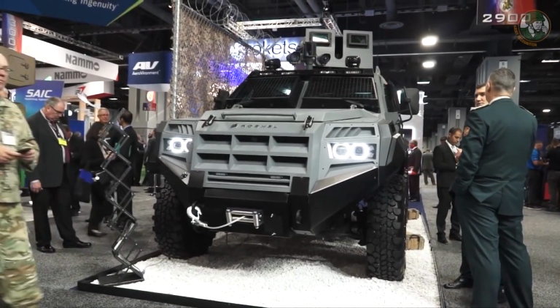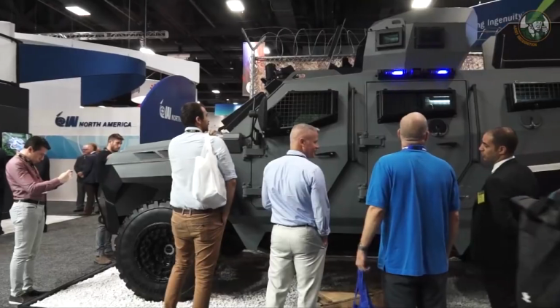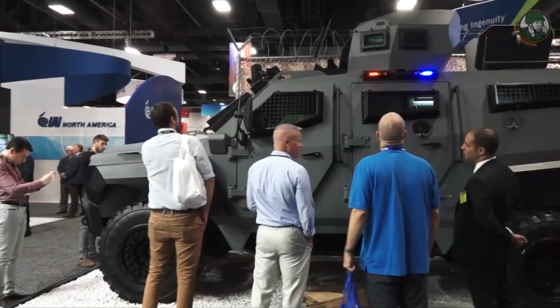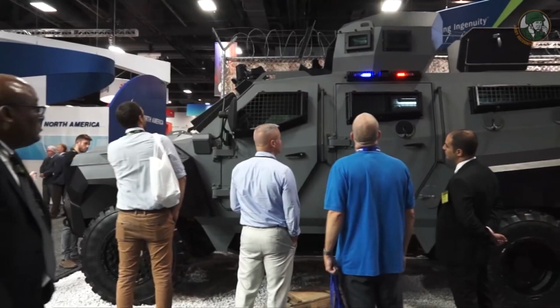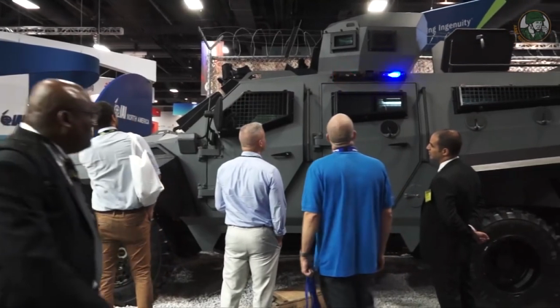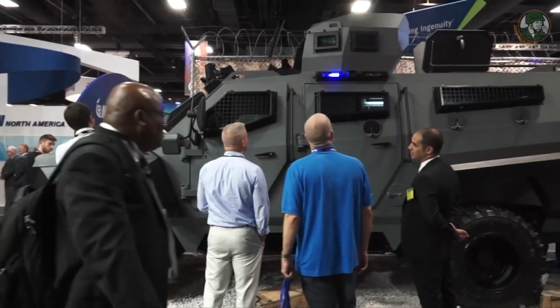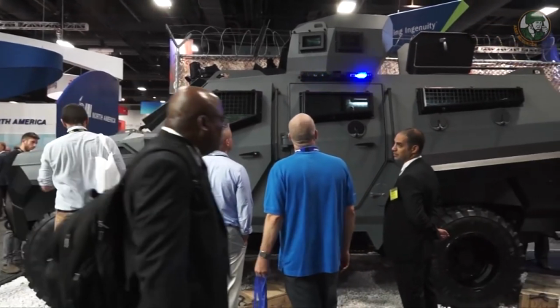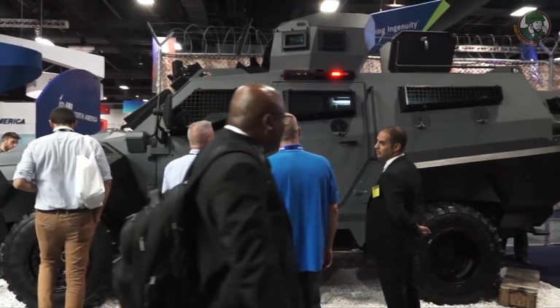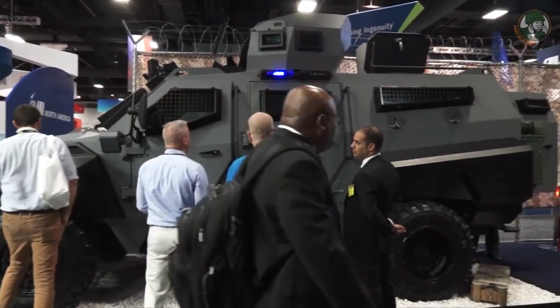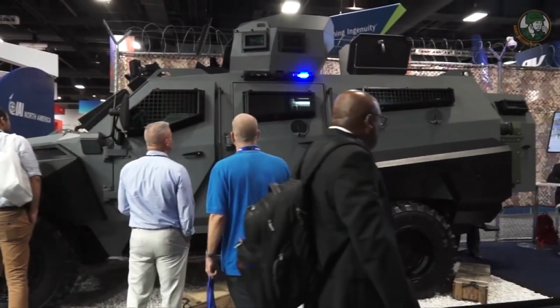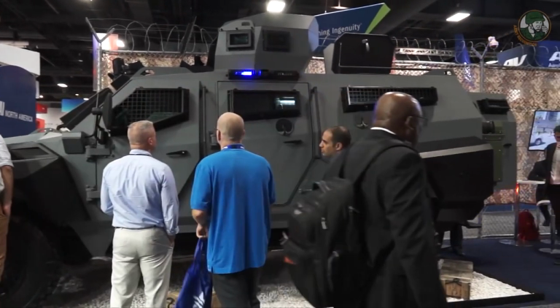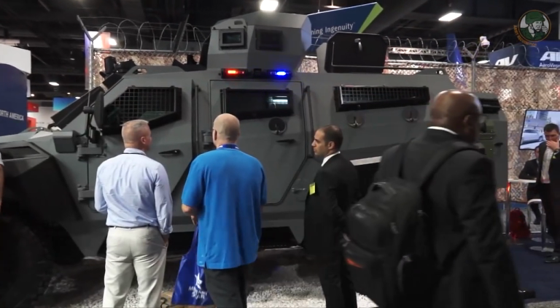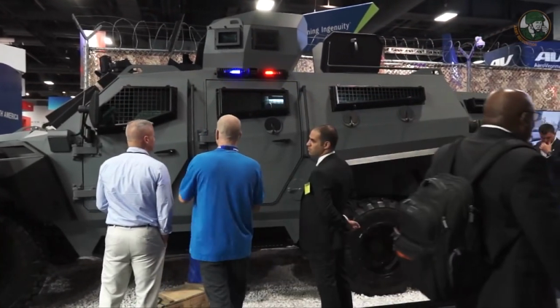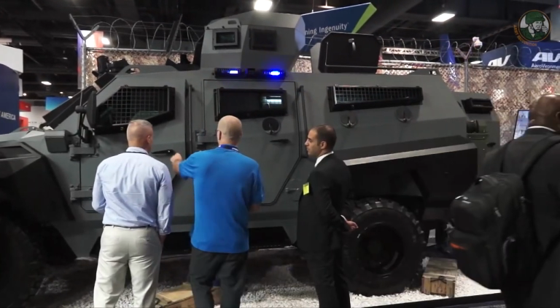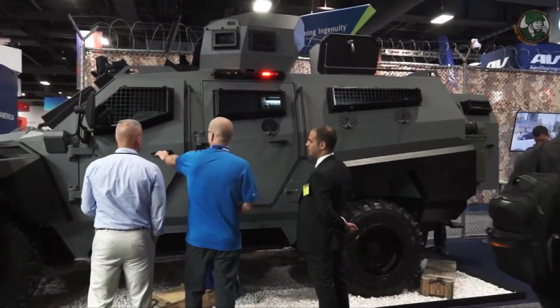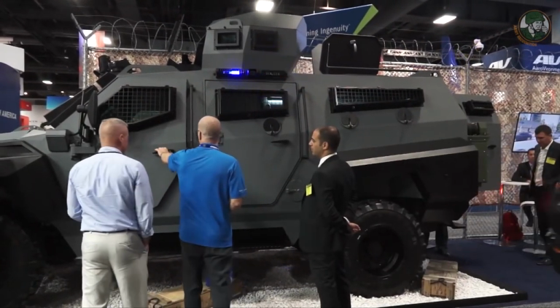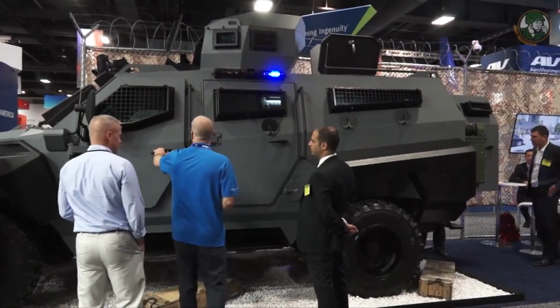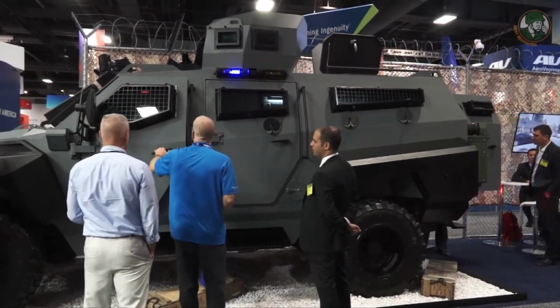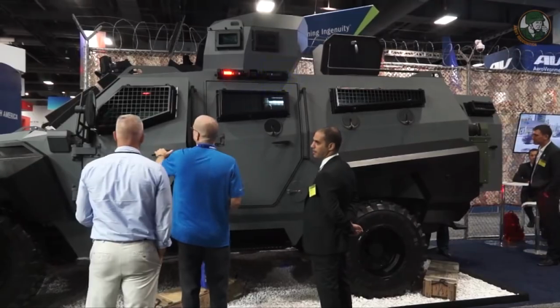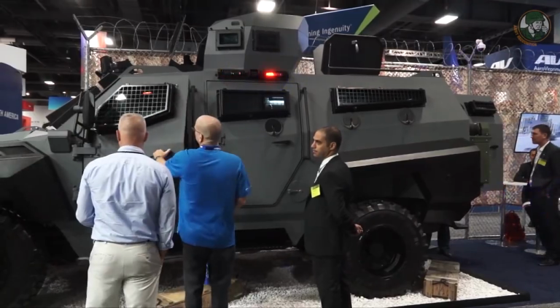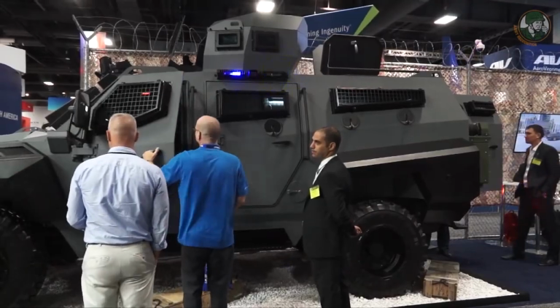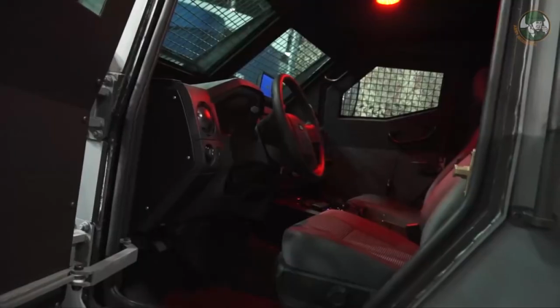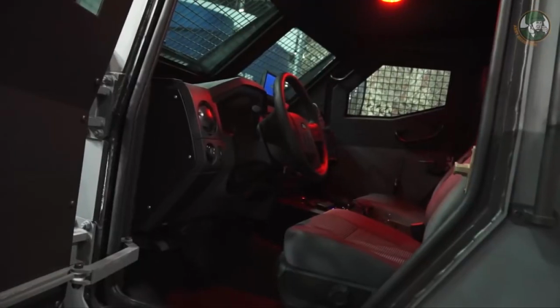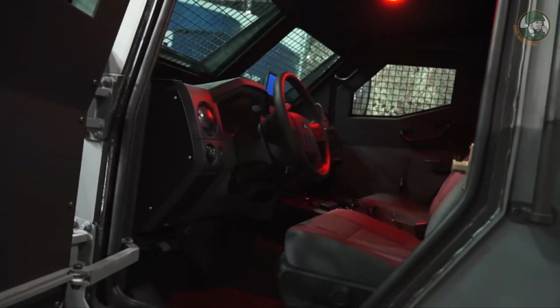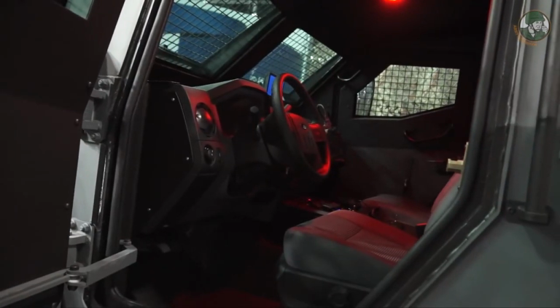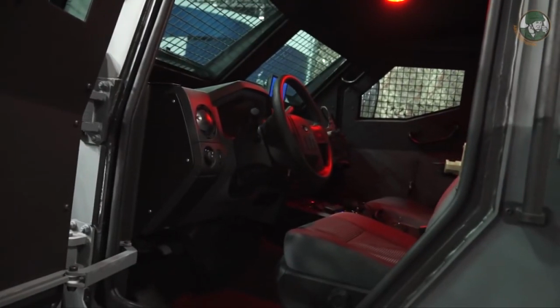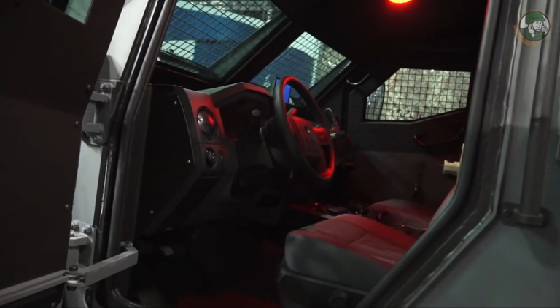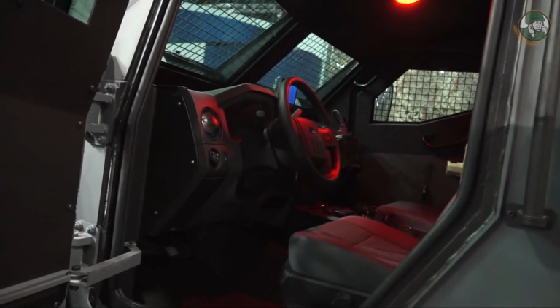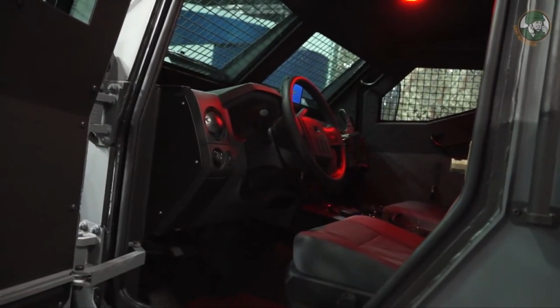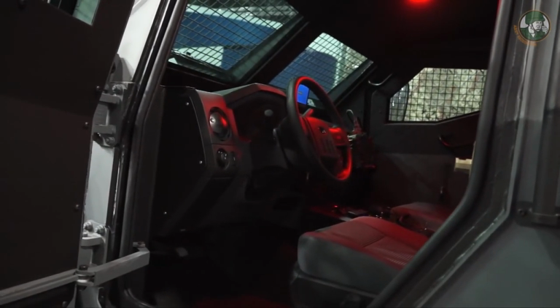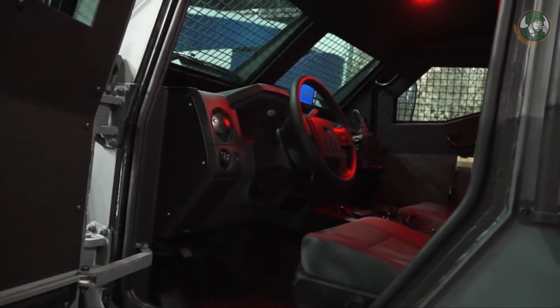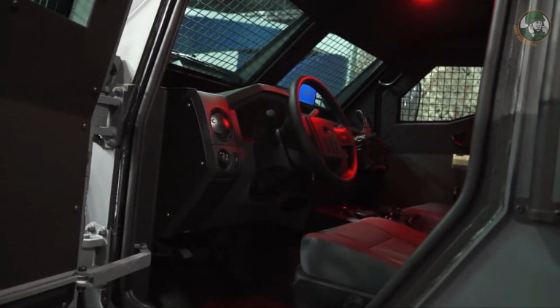This vehicle can be used for different purposes: it can be a medical evacuation vehicle, a command and control vehicle, or a multi-purpose all-terrain vehicle, and it has a lot of different features that I'll be happy to present.